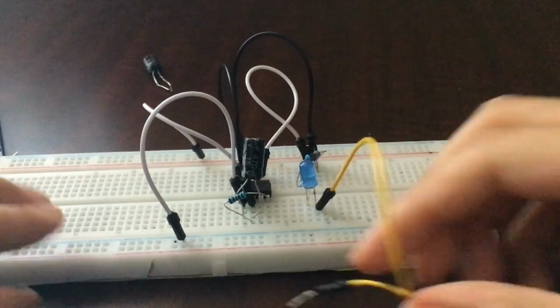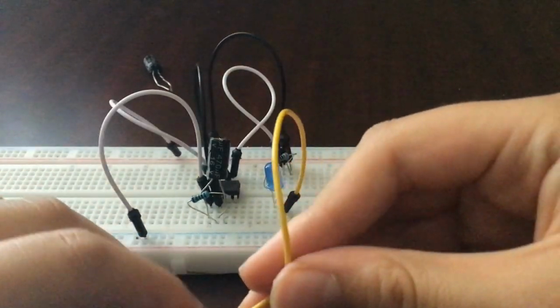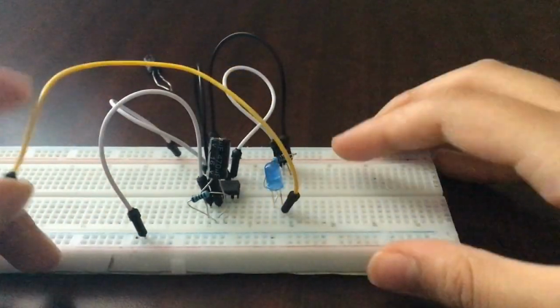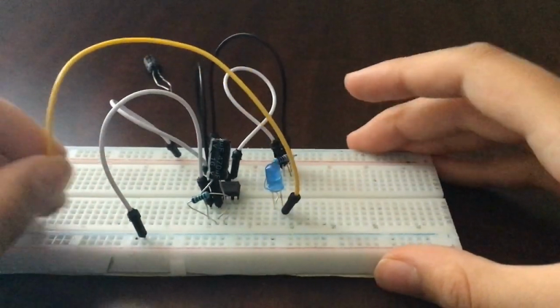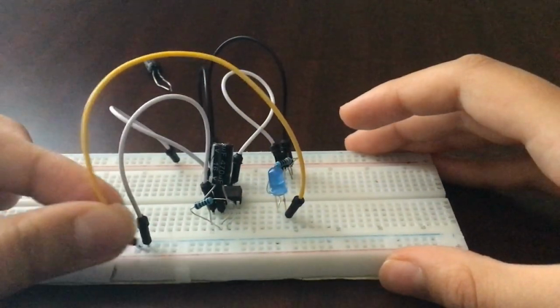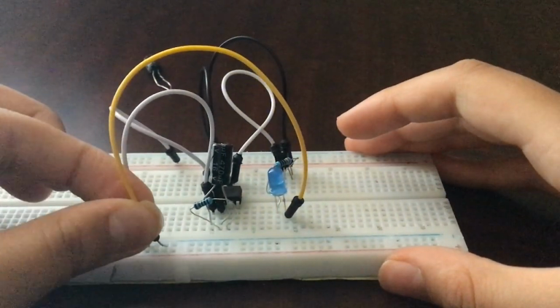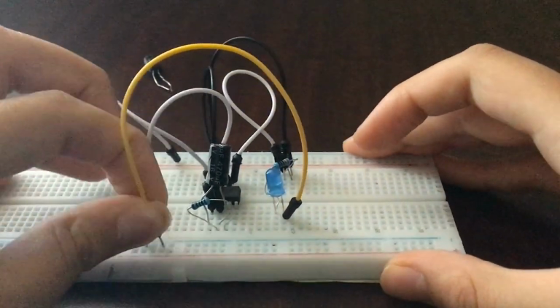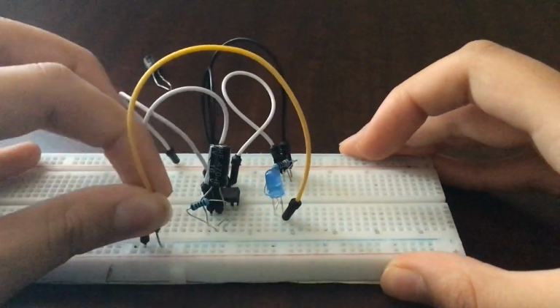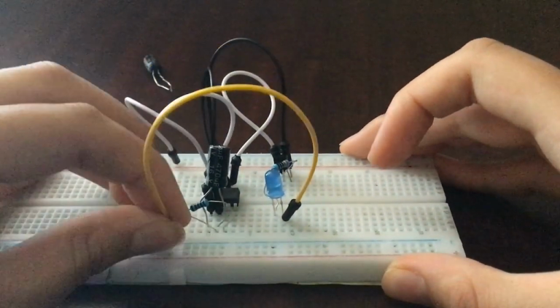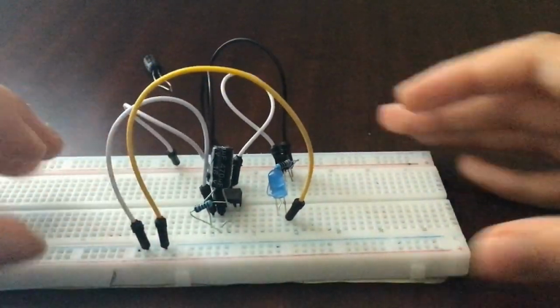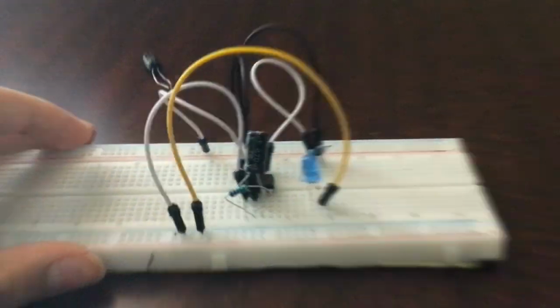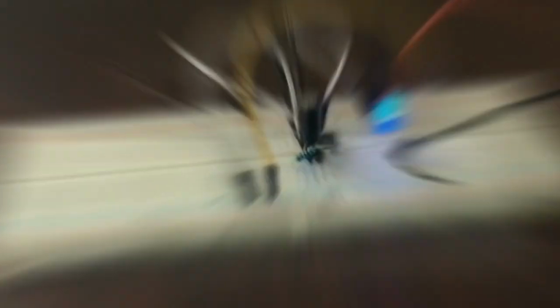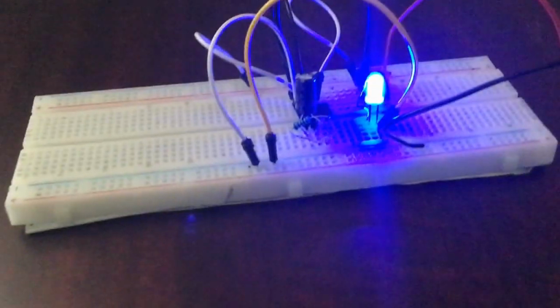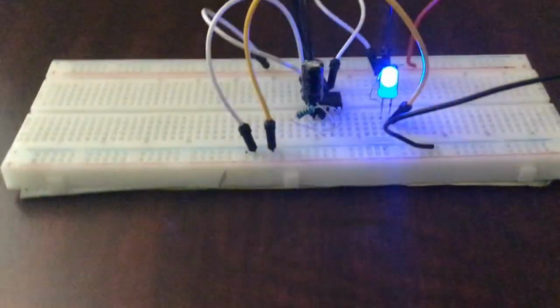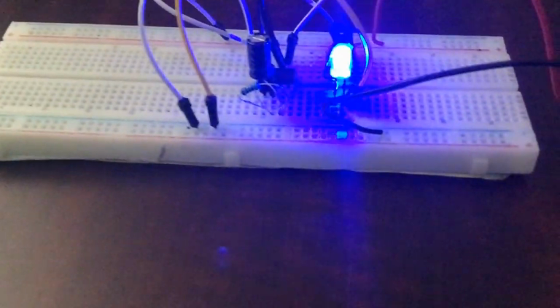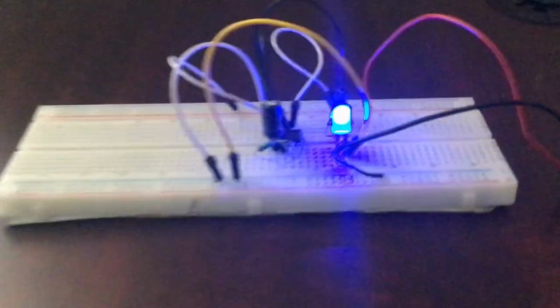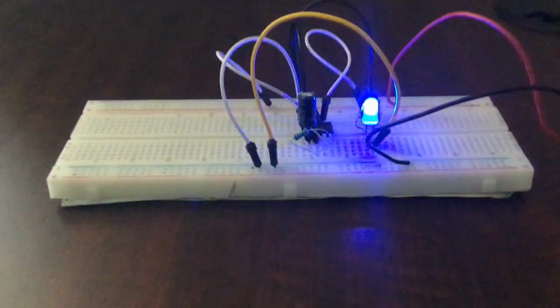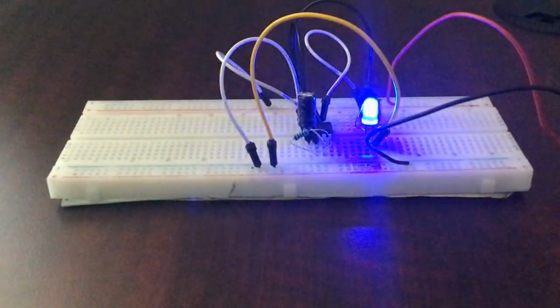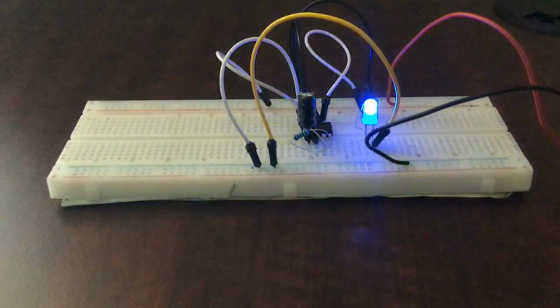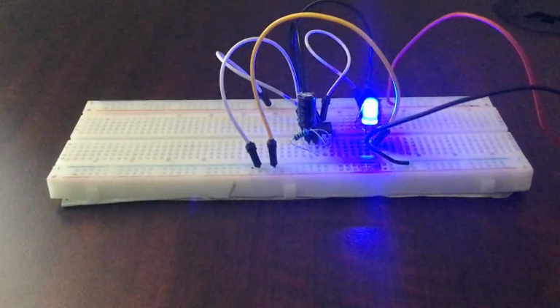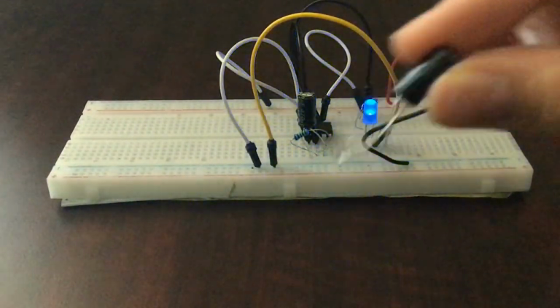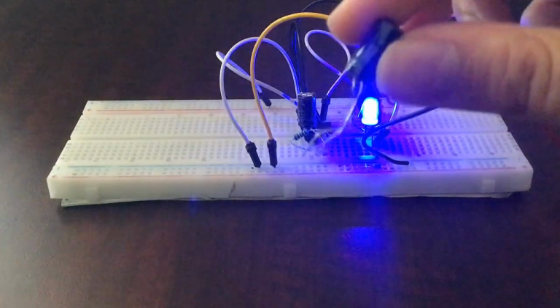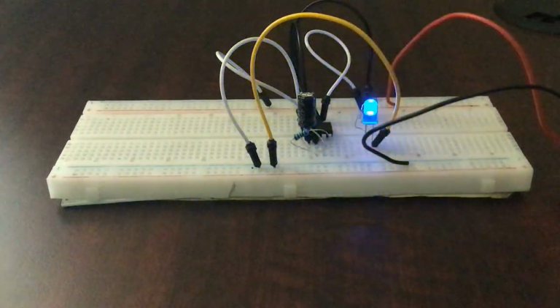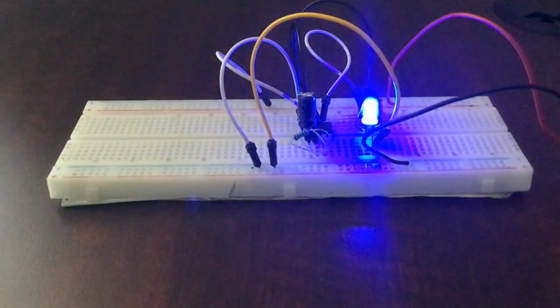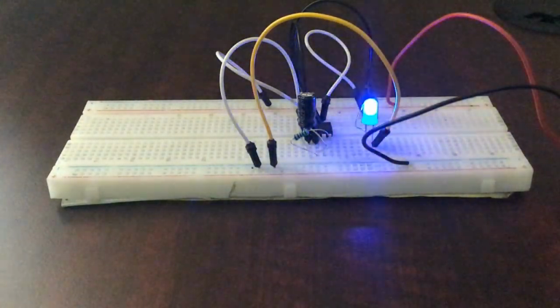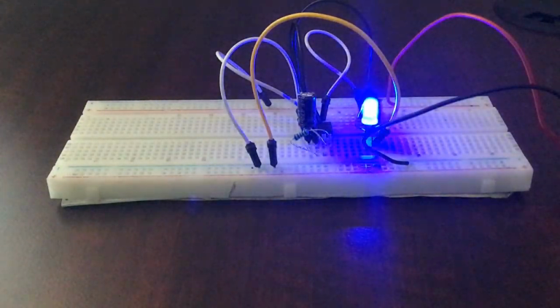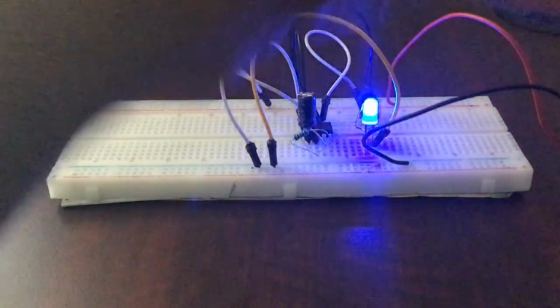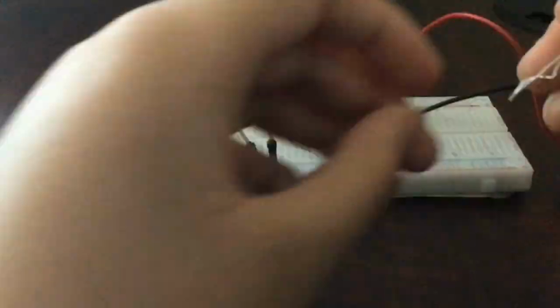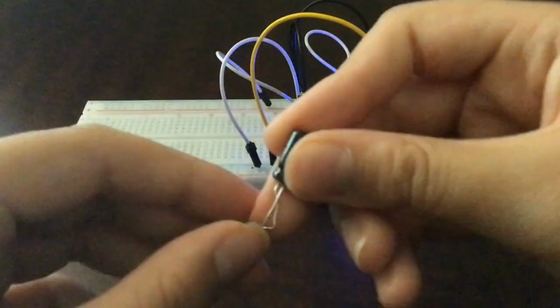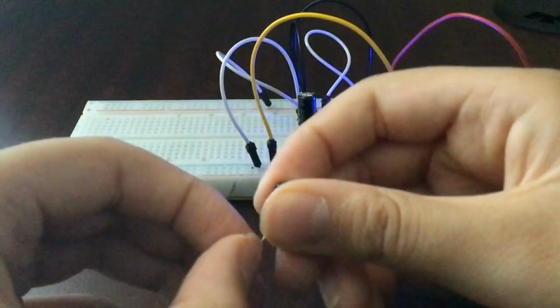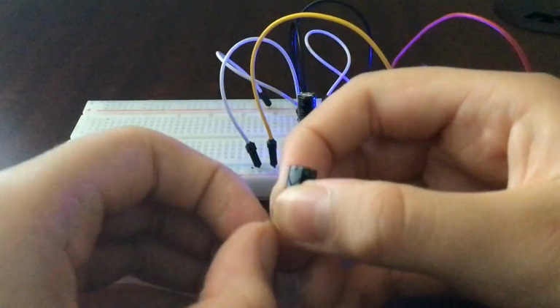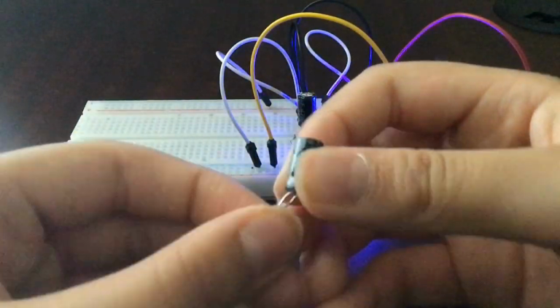One thing you can do is slow down the fading rate, because it's a little fast right now. What you can do is place another 470 microfarad capacitor in parallel with the other one.